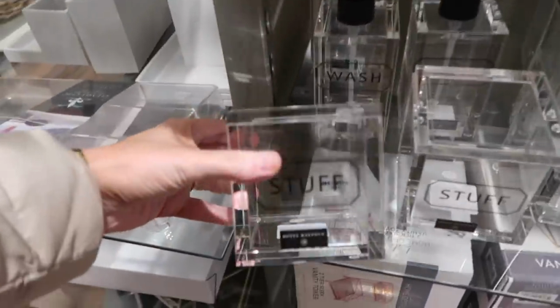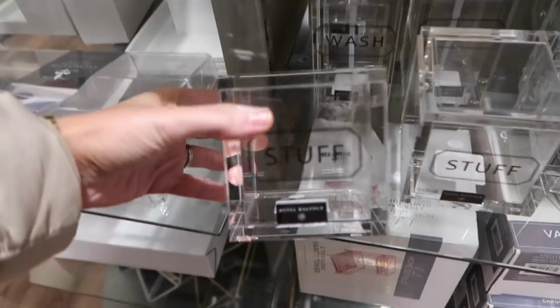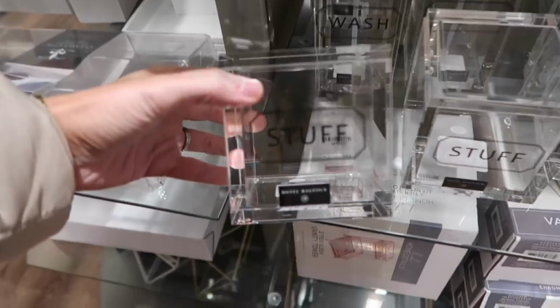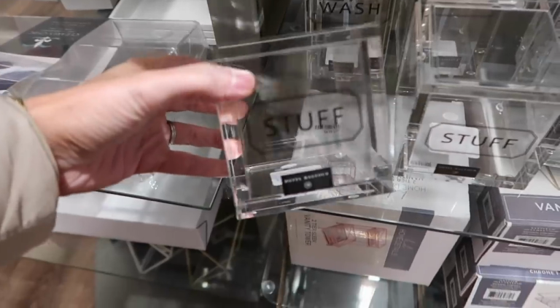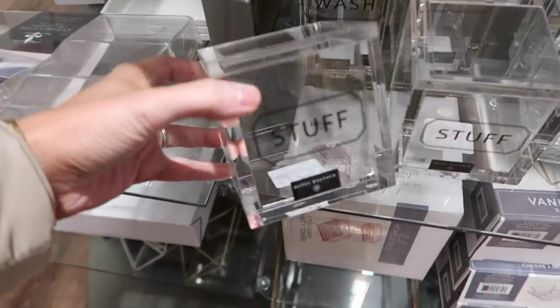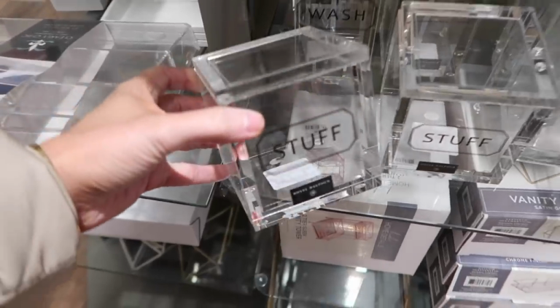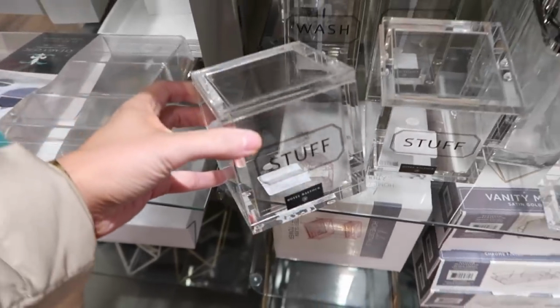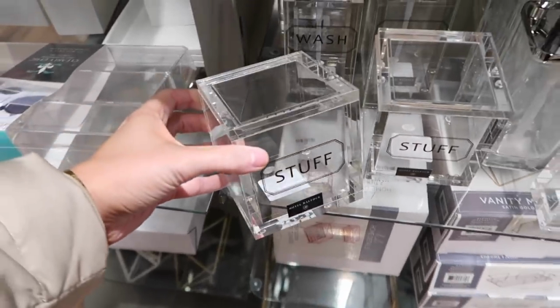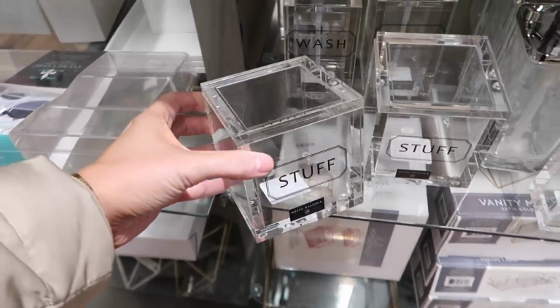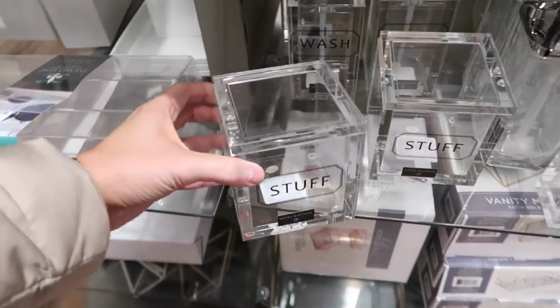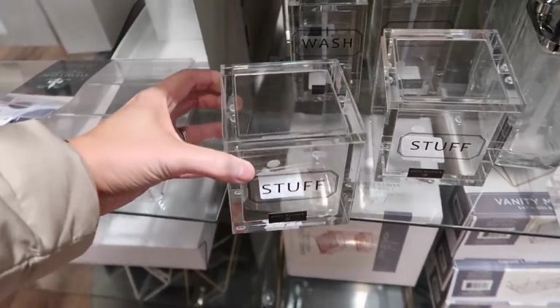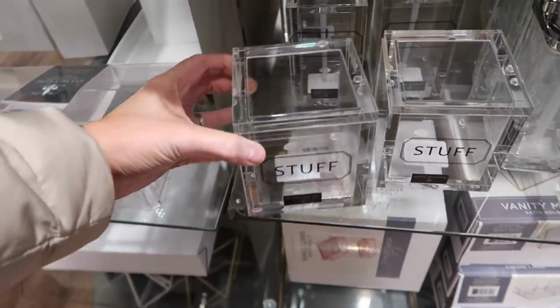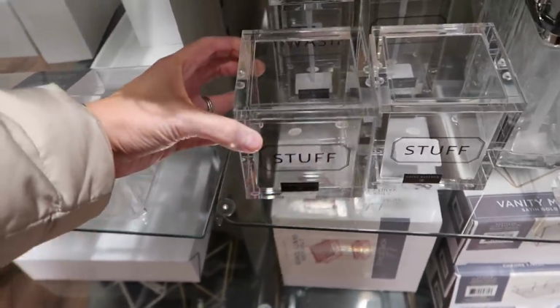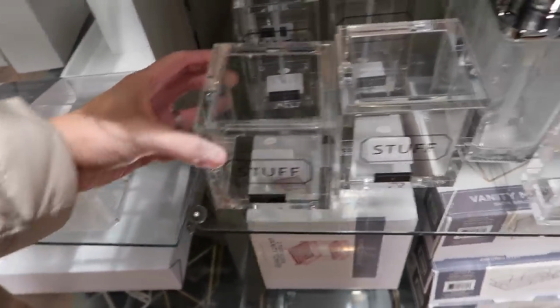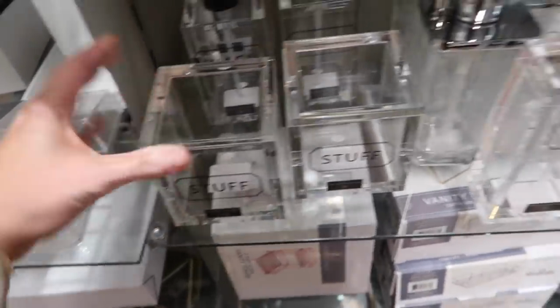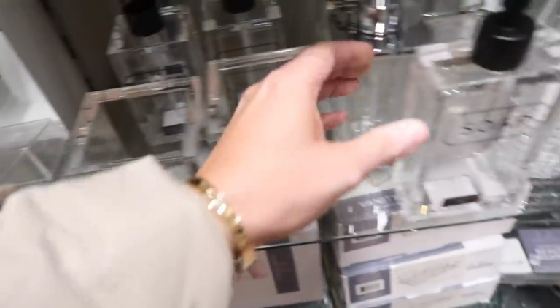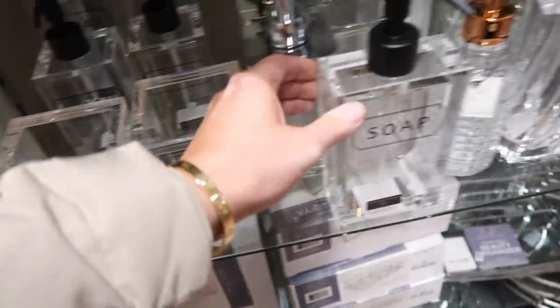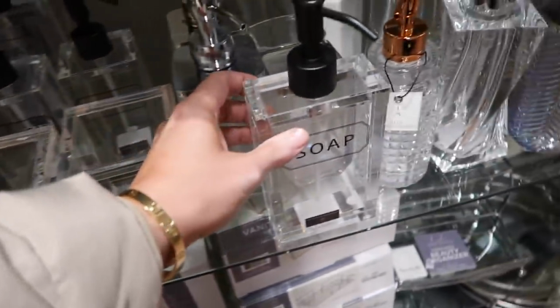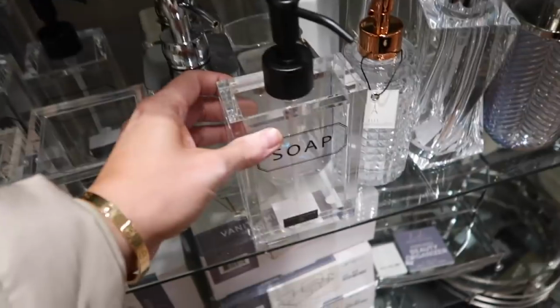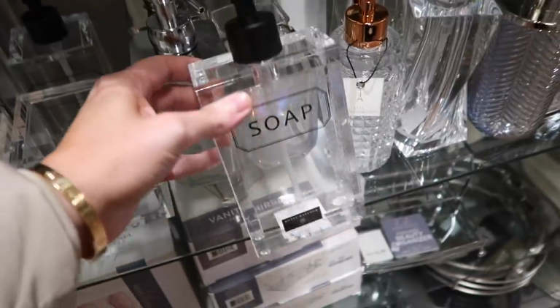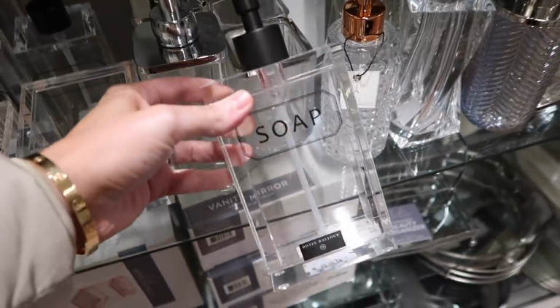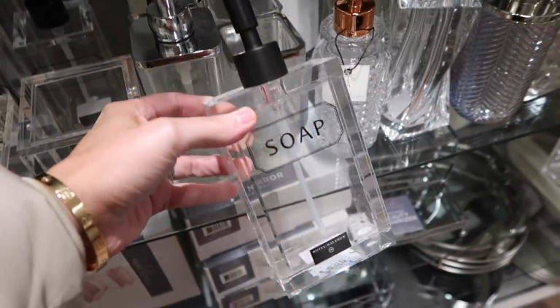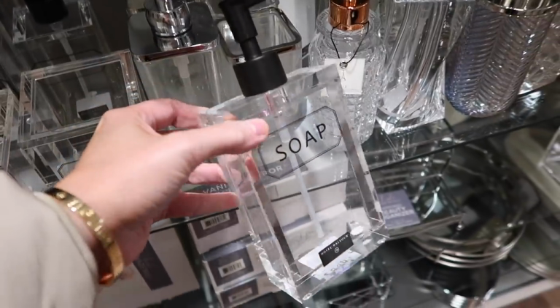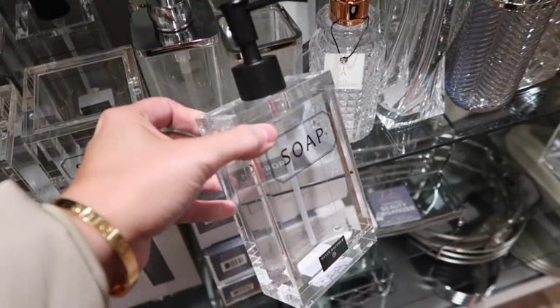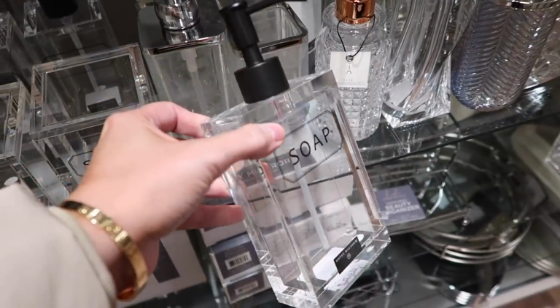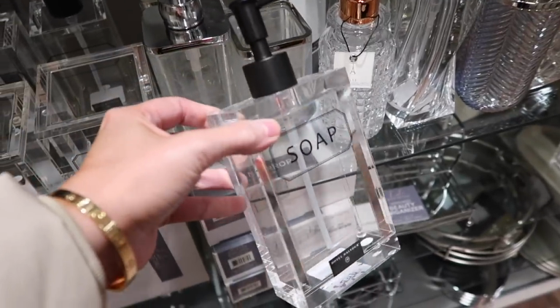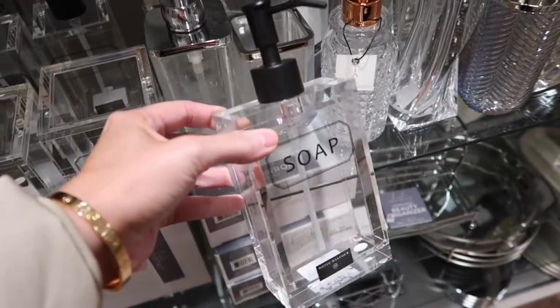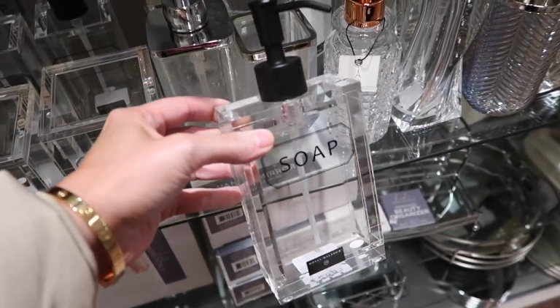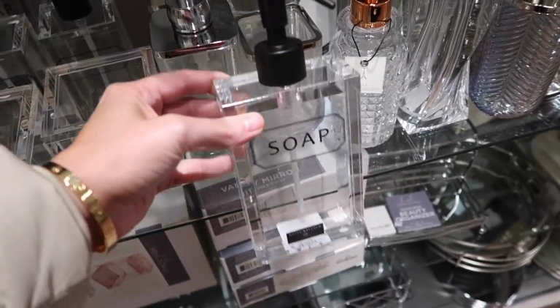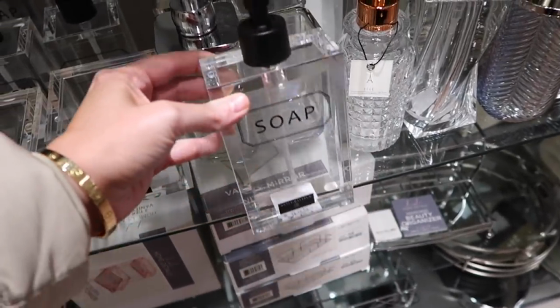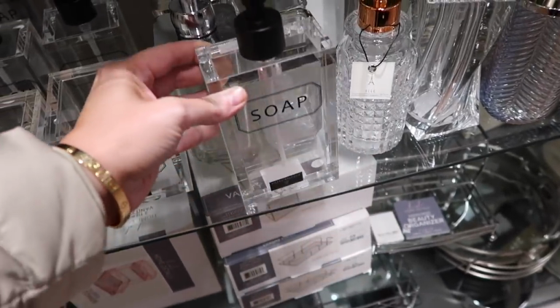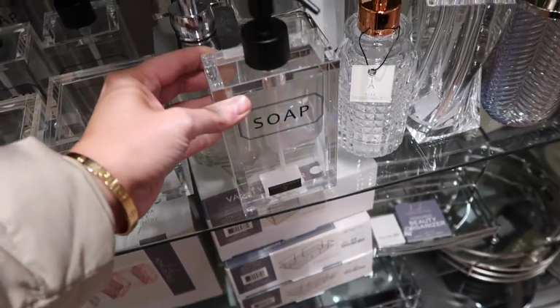And then in the bathroom section, I found this. I love this kind of acrylic container and also this soap container — very, very nice with the black matte detailing there.